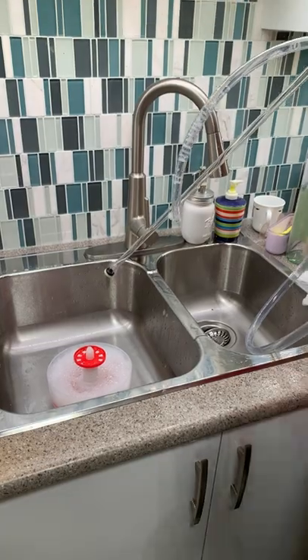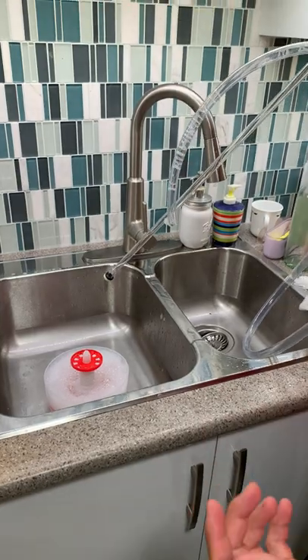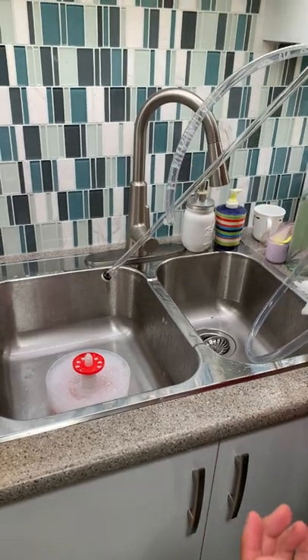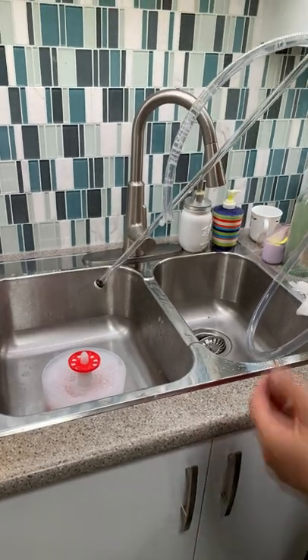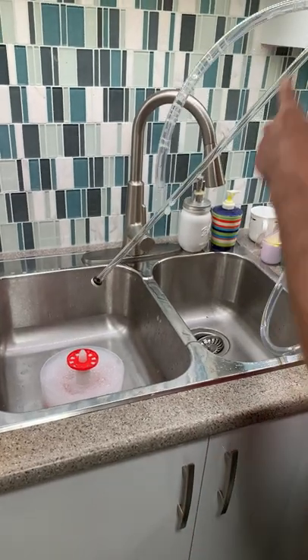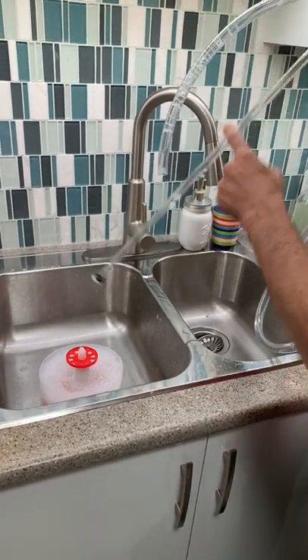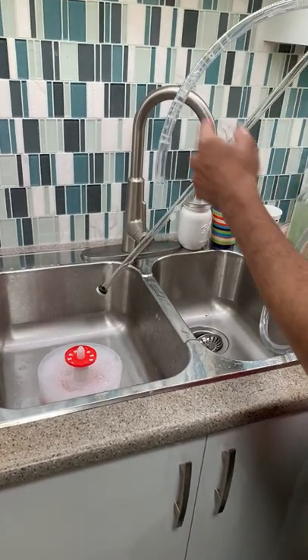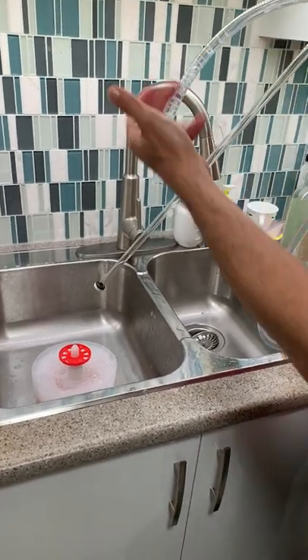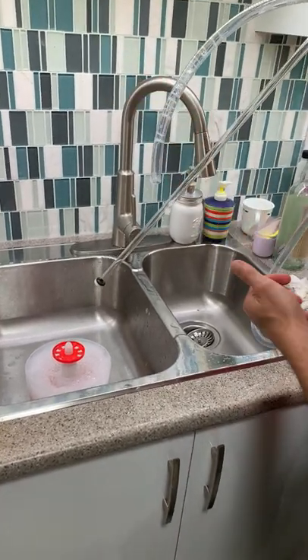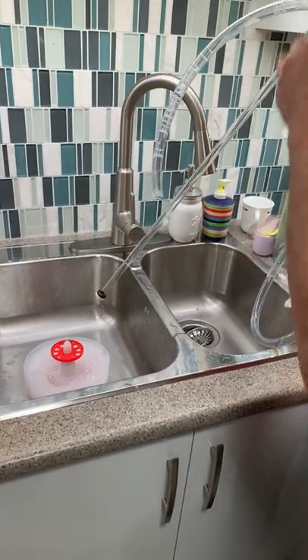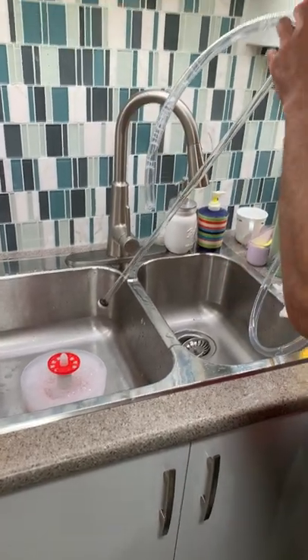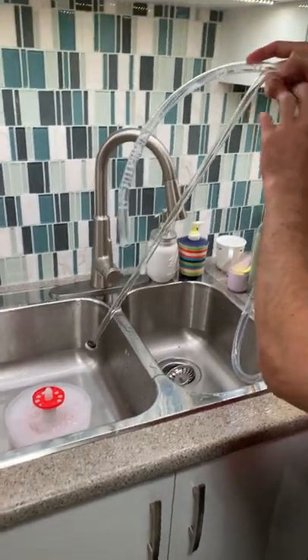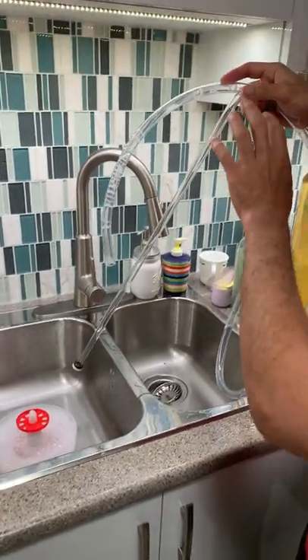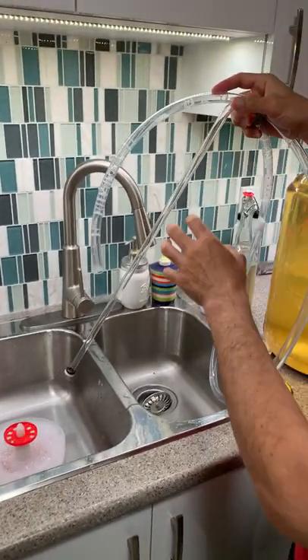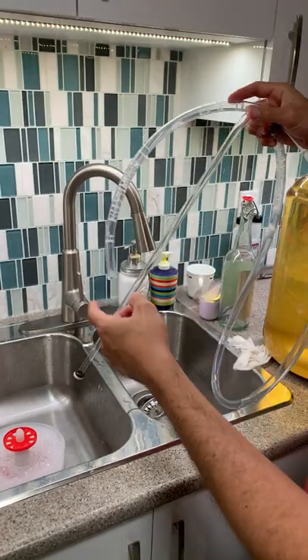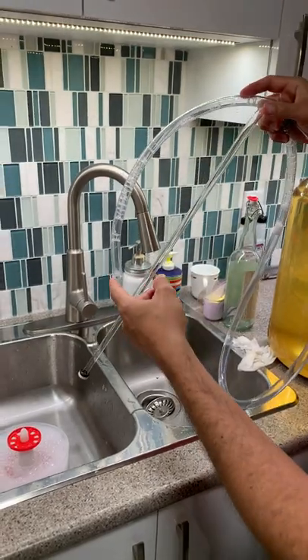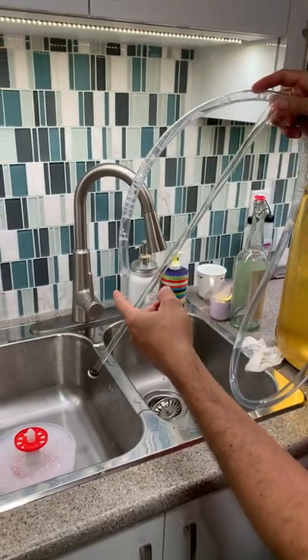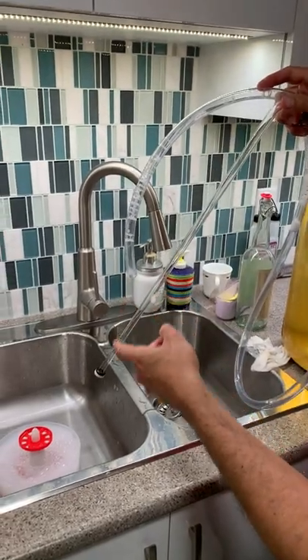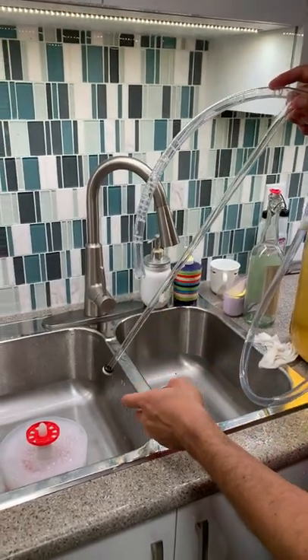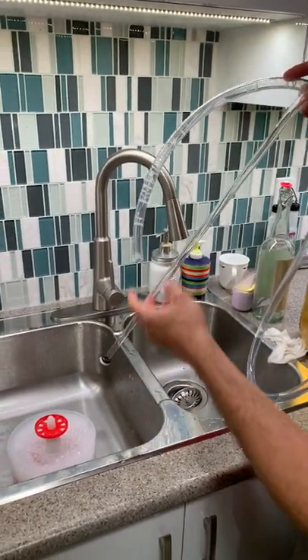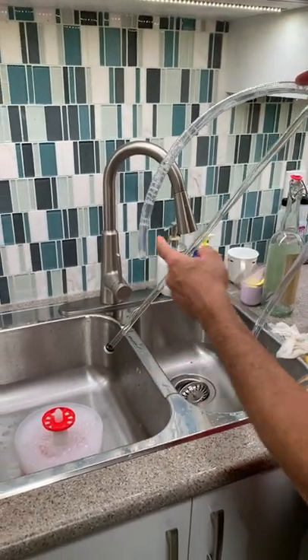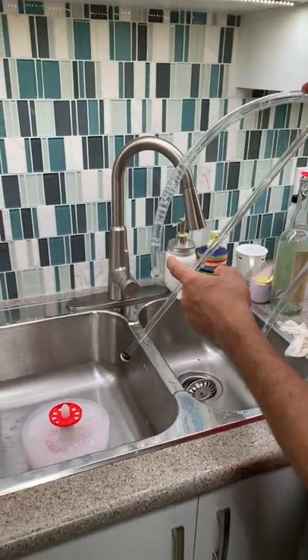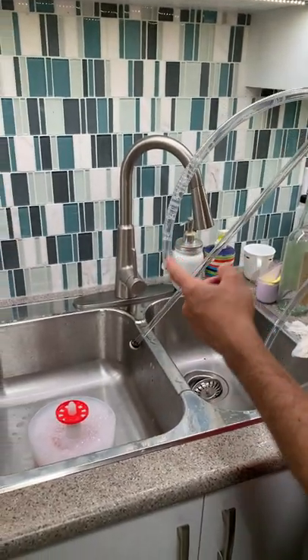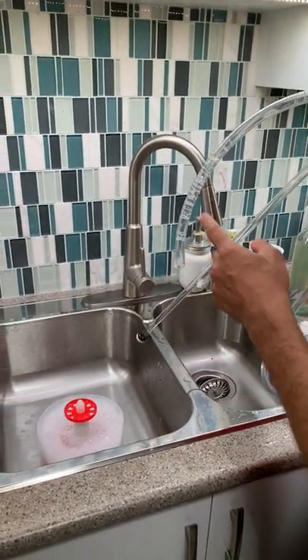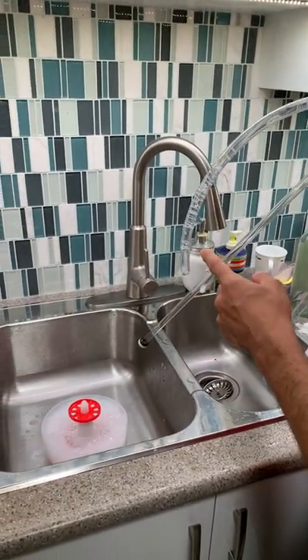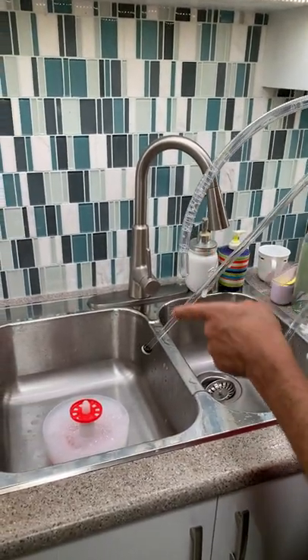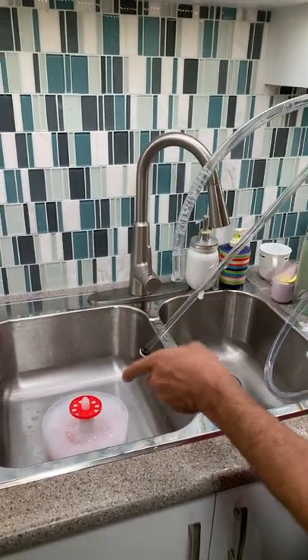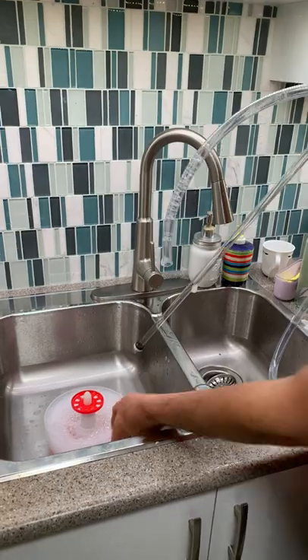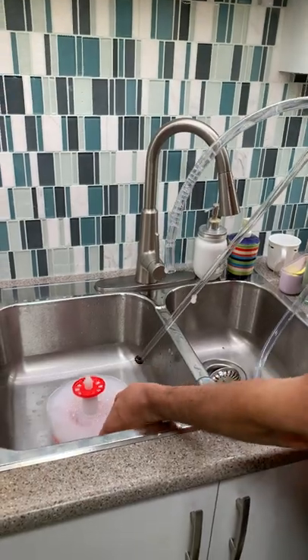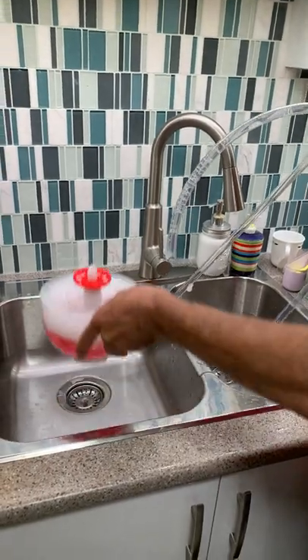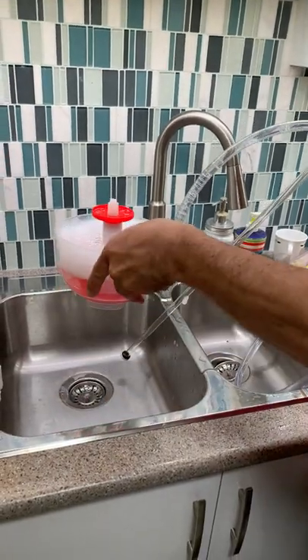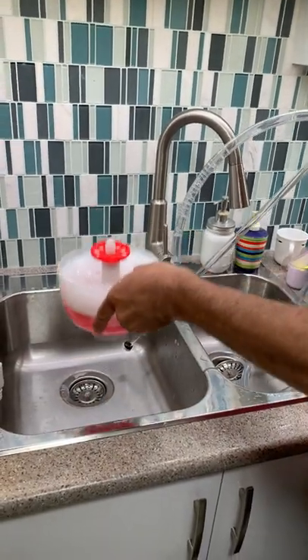The second part of the easy siphon is the plunger and the hoses. I have them assembled here. I am going to demonstrate how to sanitize the hoses with the Monster Cleaner.